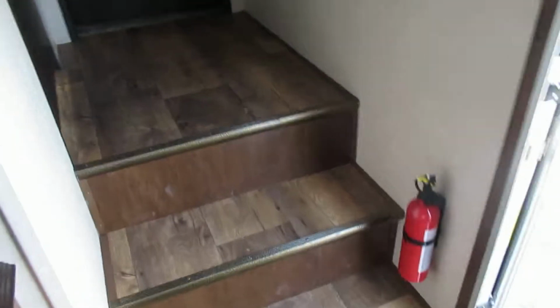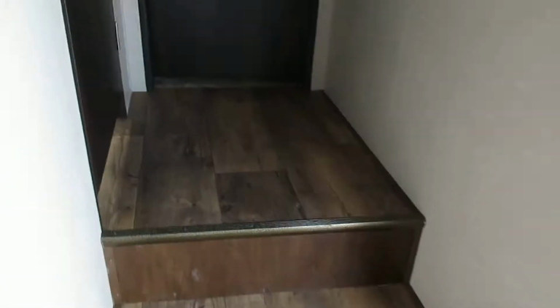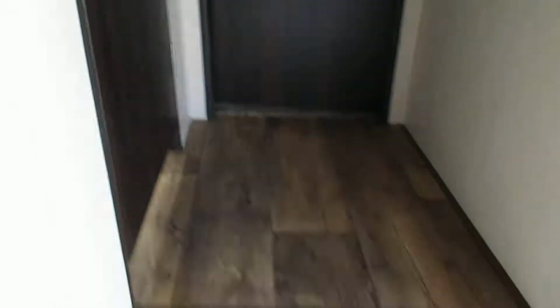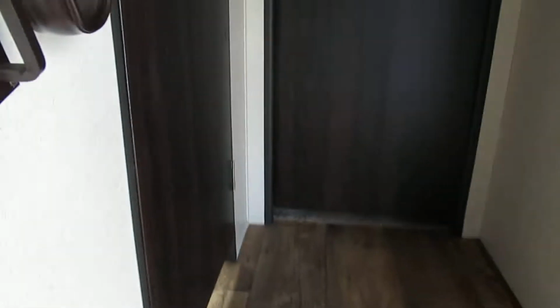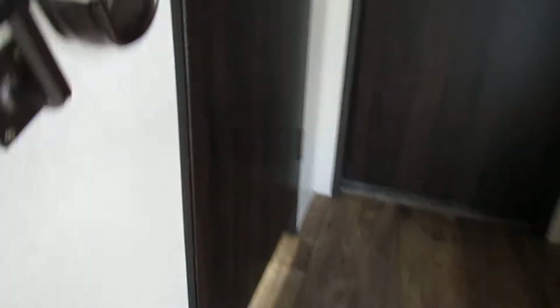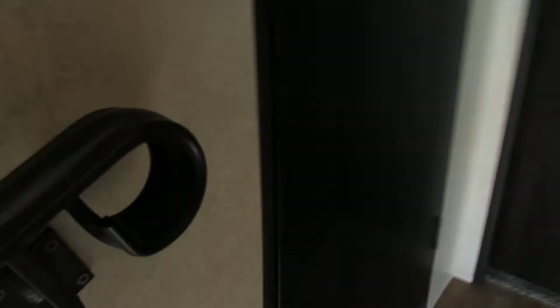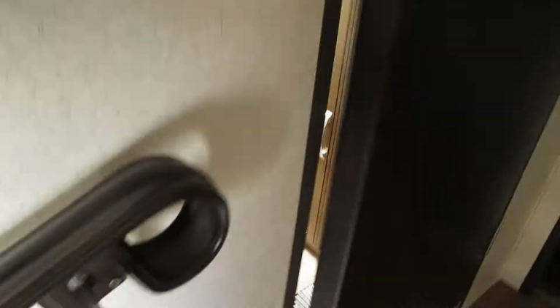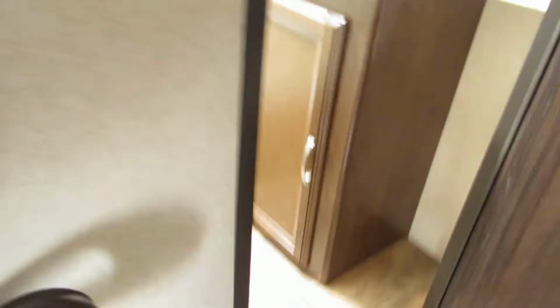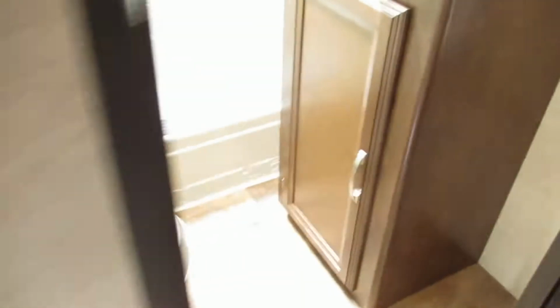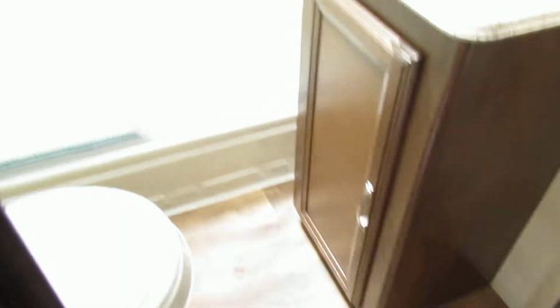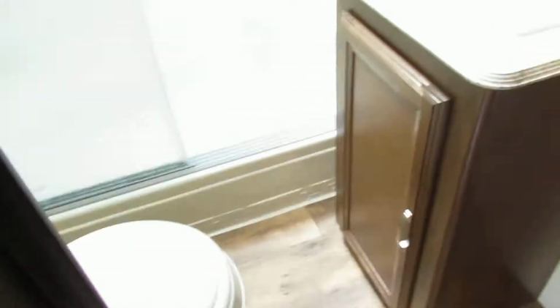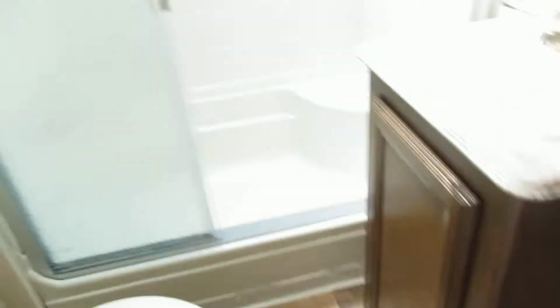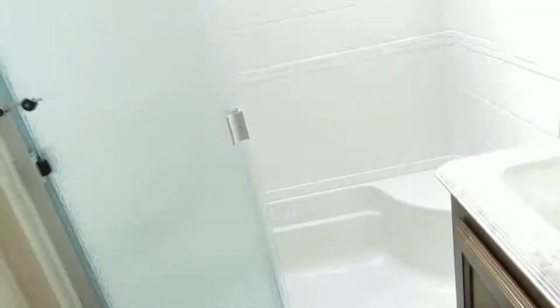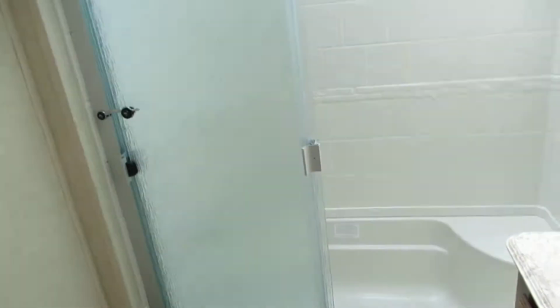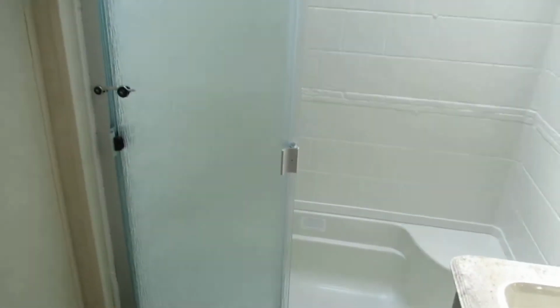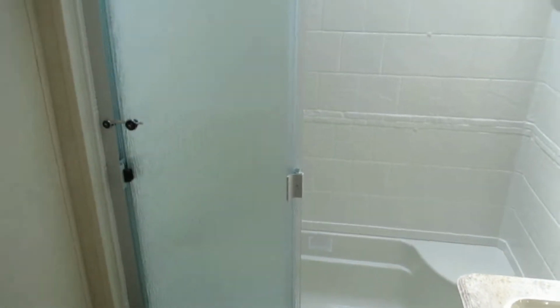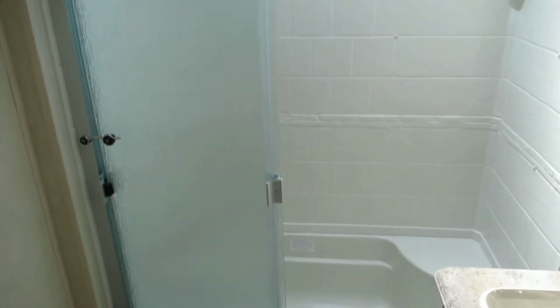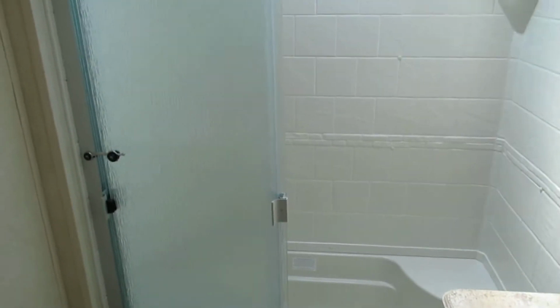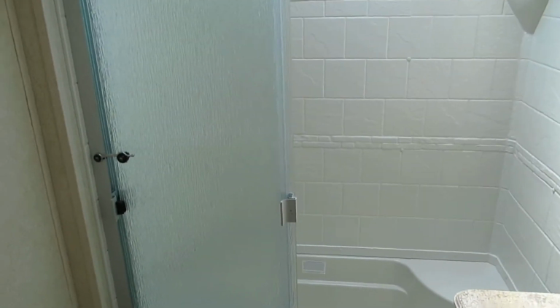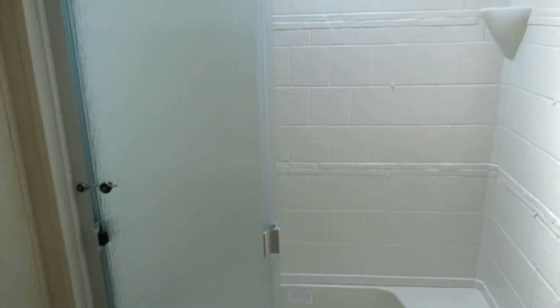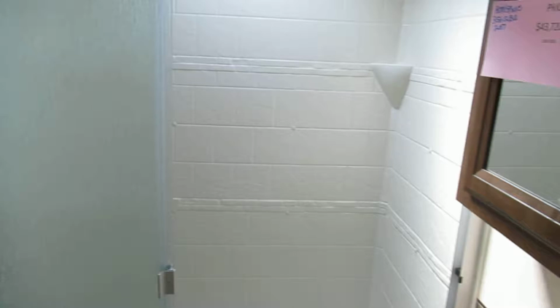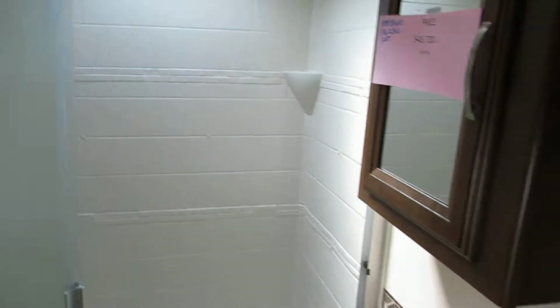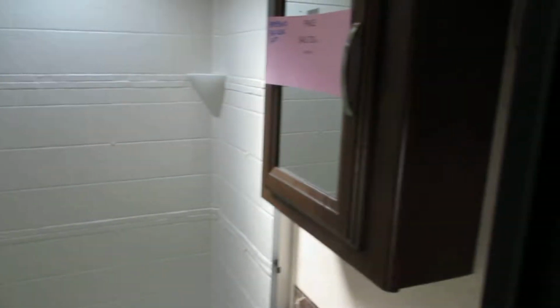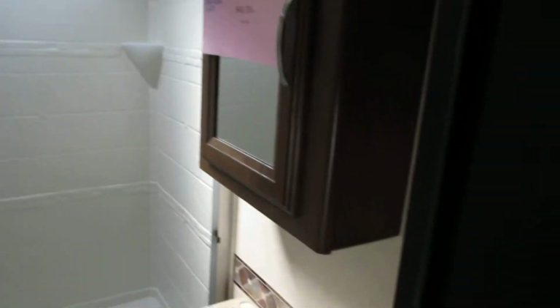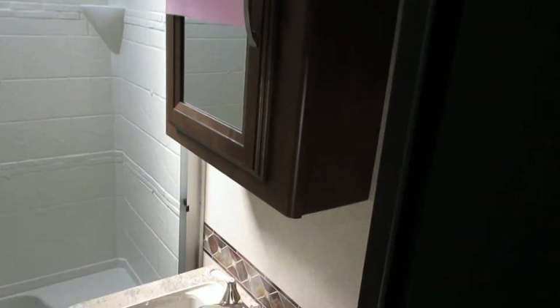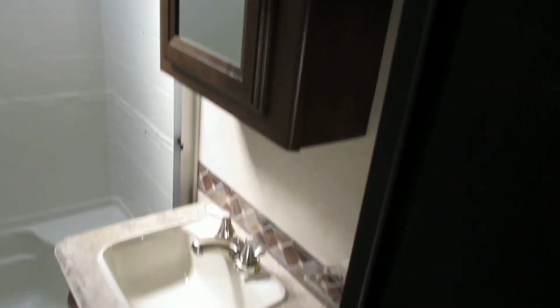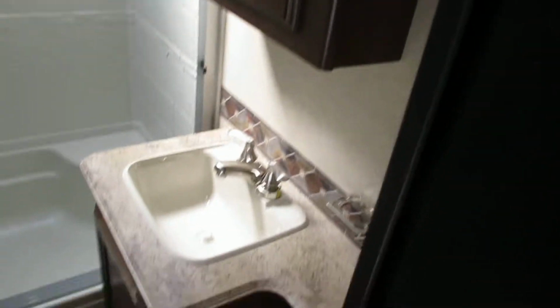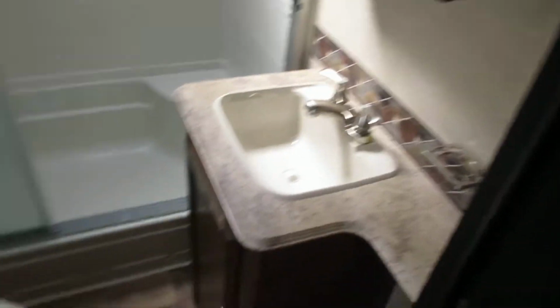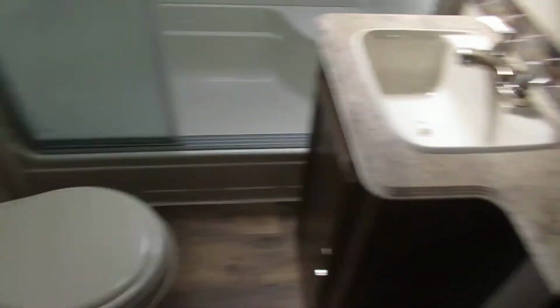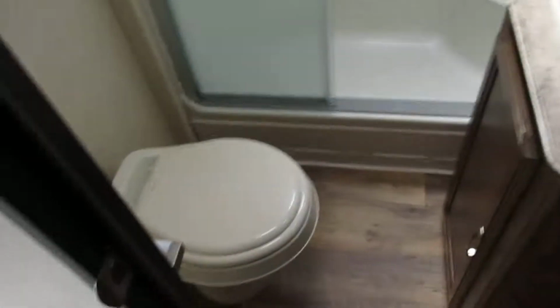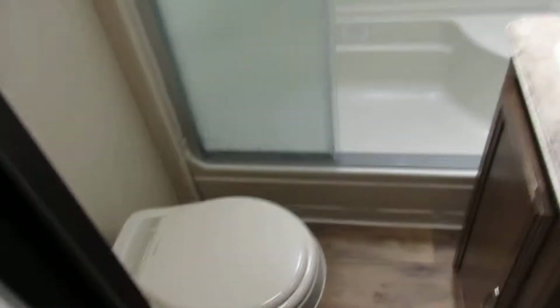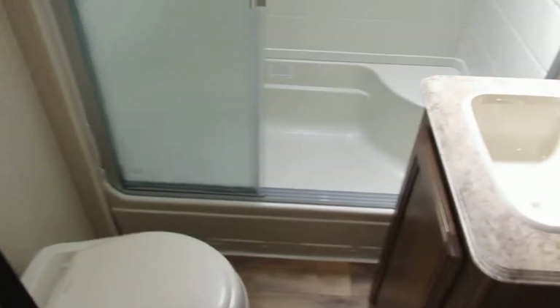As you walk up to the front, this is where the main shower is. It has a sliding glass door, and you still have your medicine cabinet, sink, and commode as well.